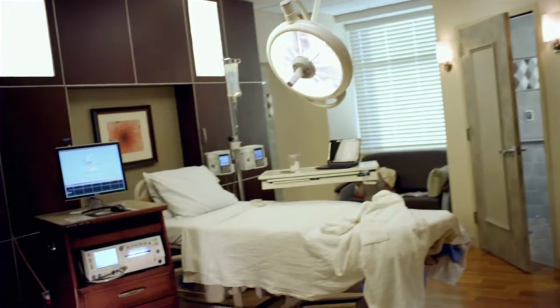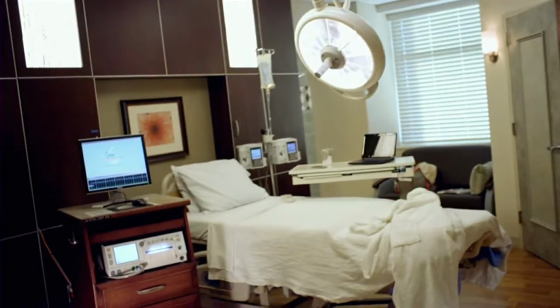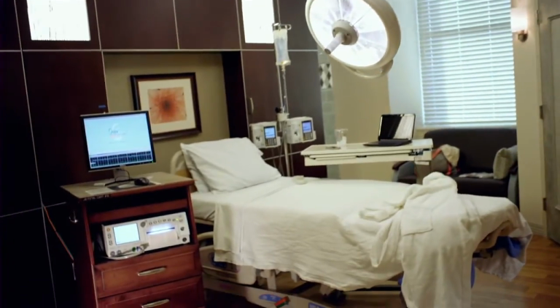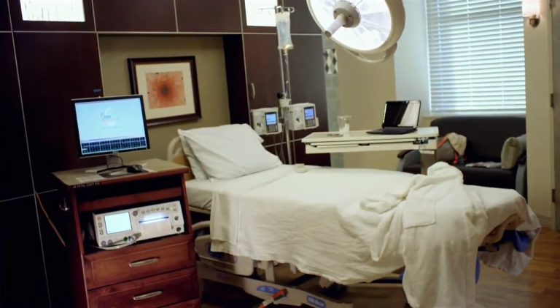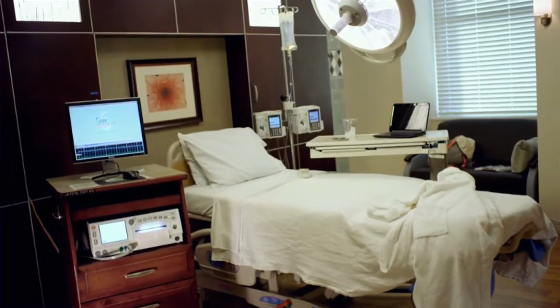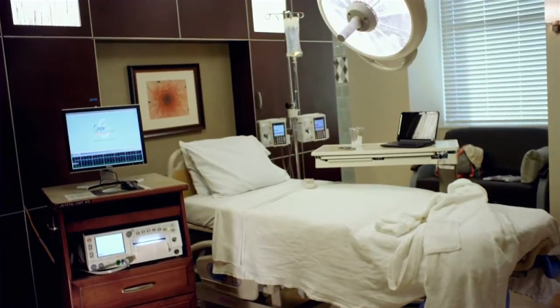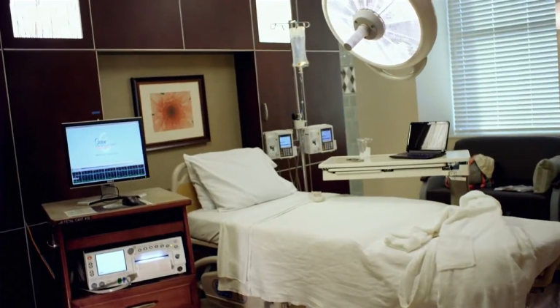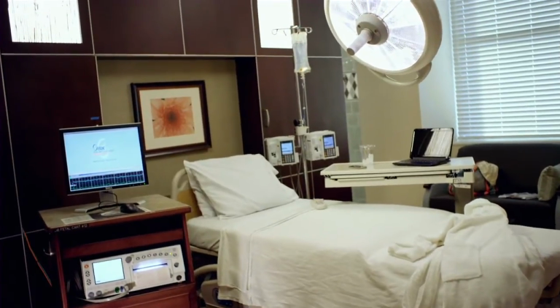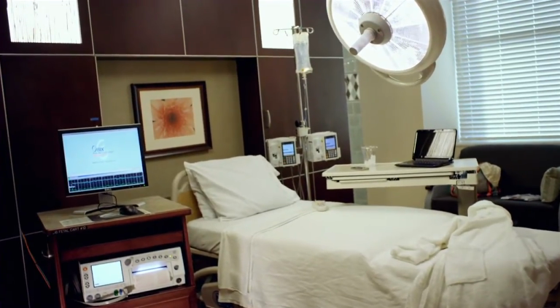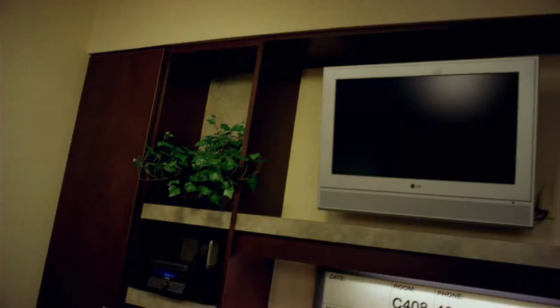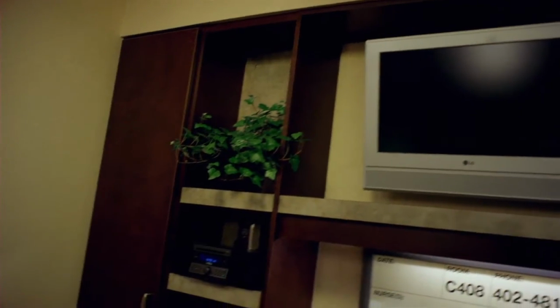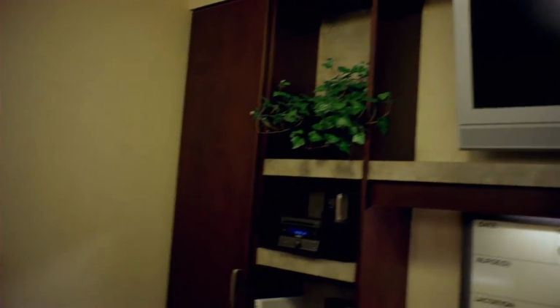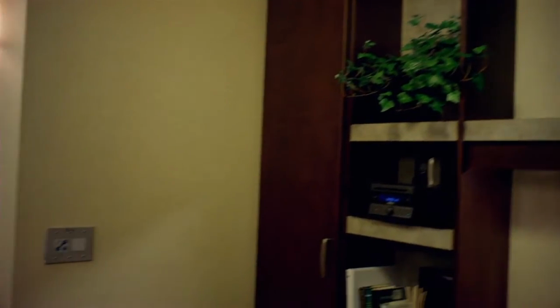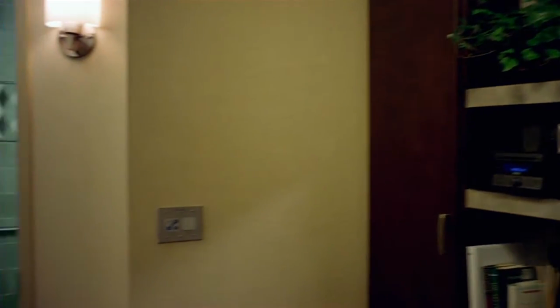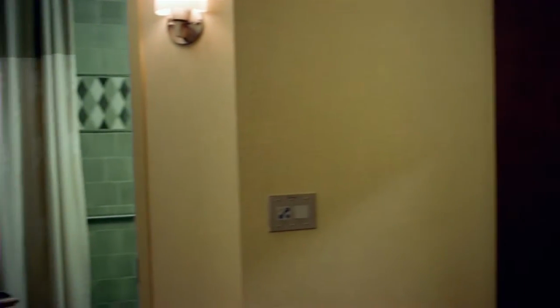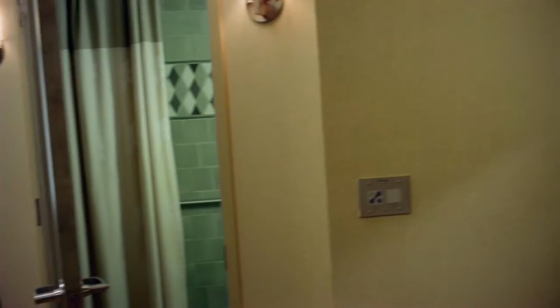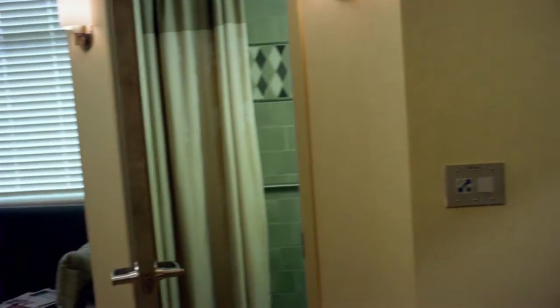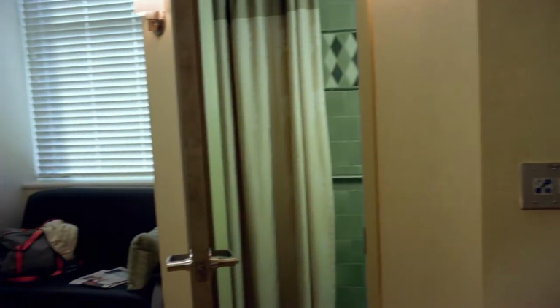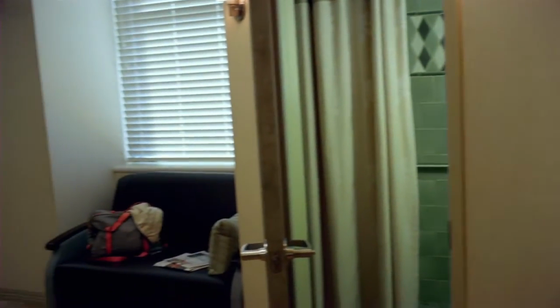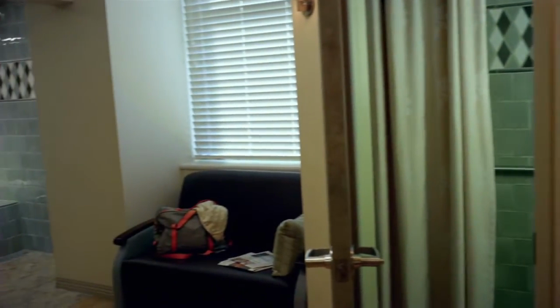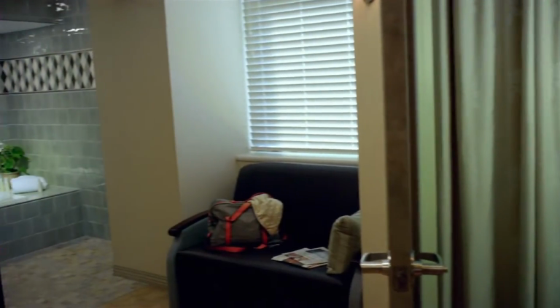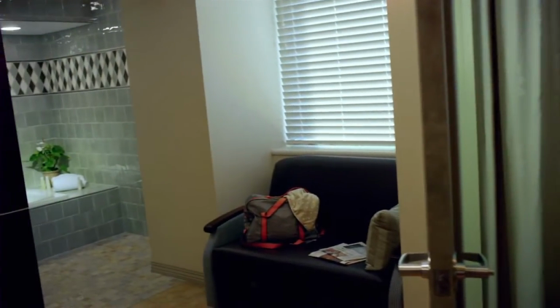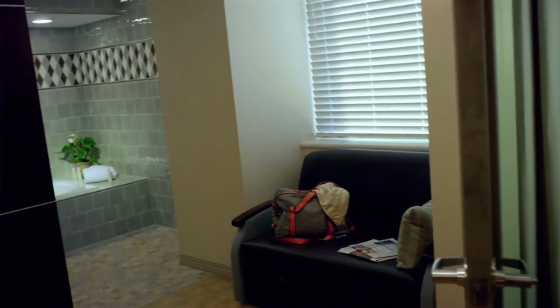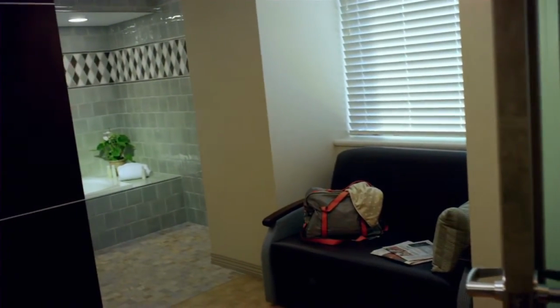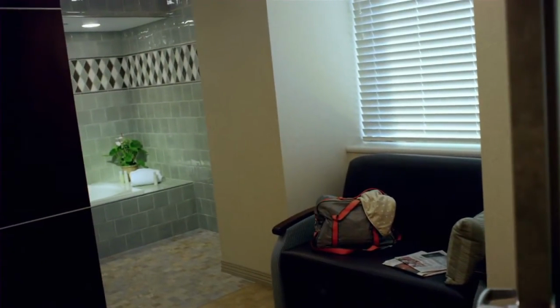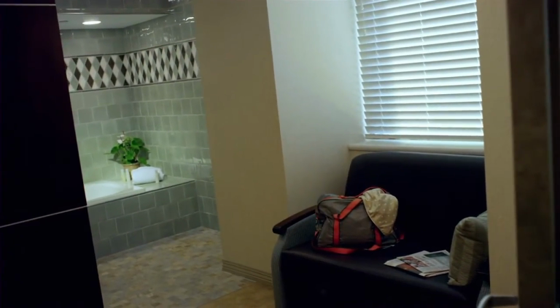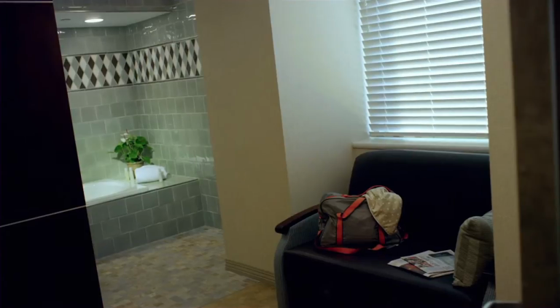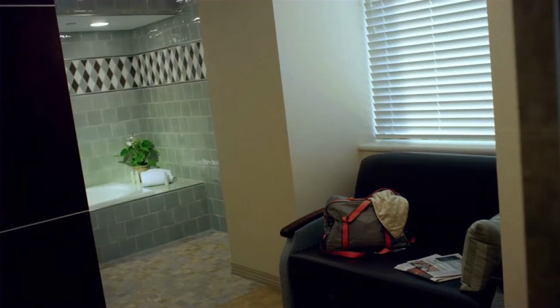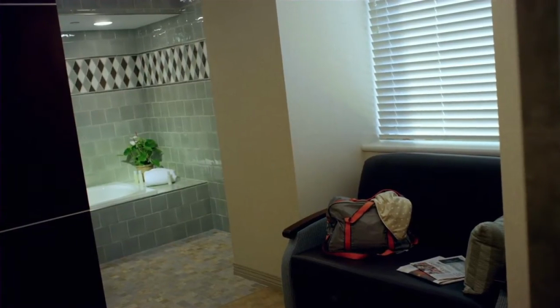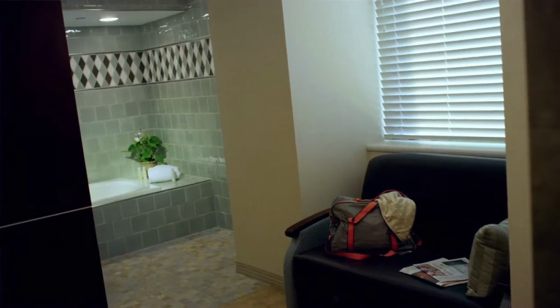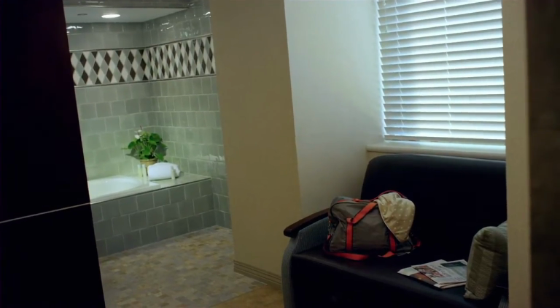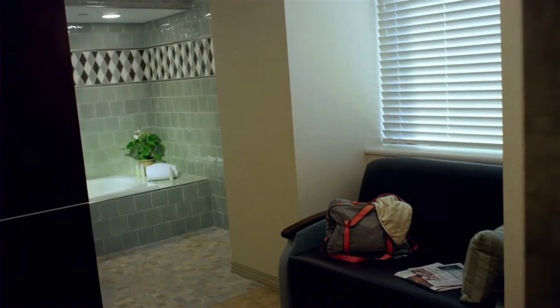You will labor and deliver in the same room. Your room has its own temperature control, private bath, comfortable seating, and if you desire, some rooms have a whirlpool tub available on a first-come basis.